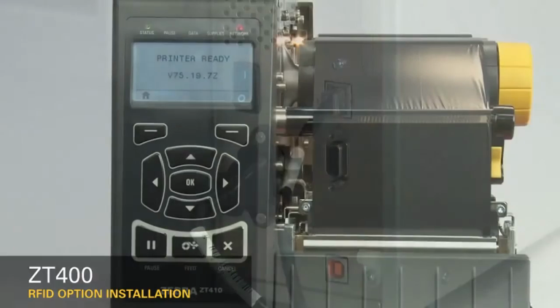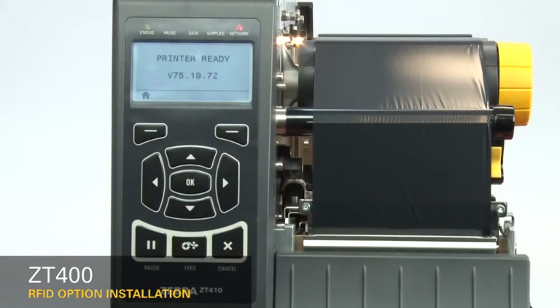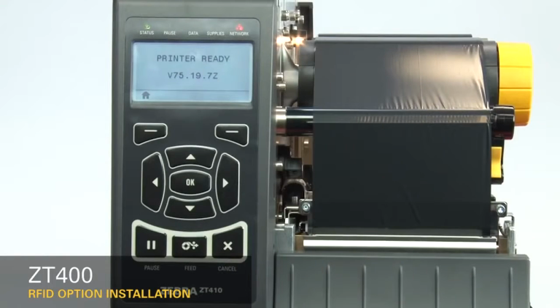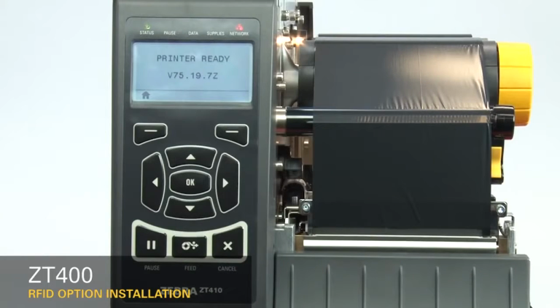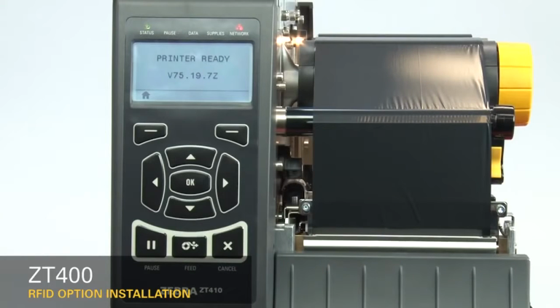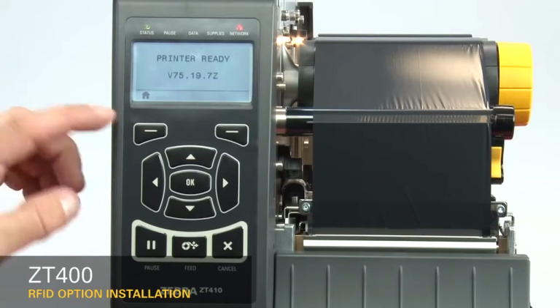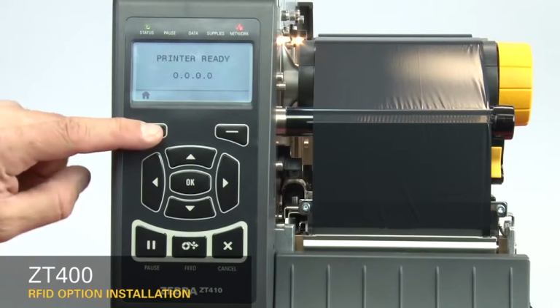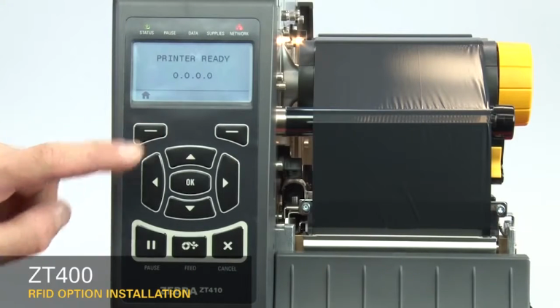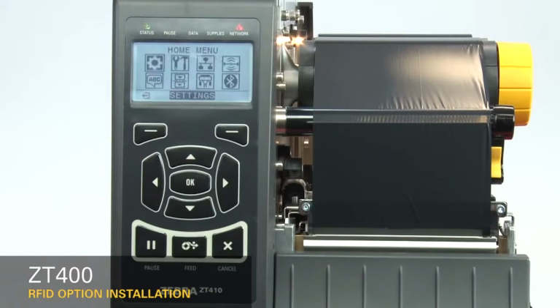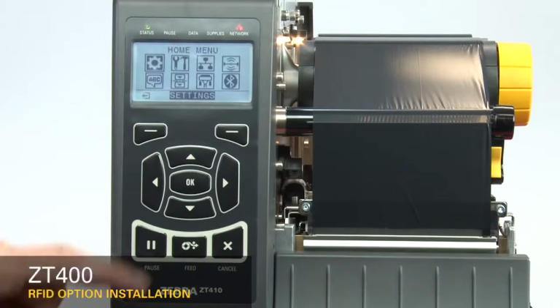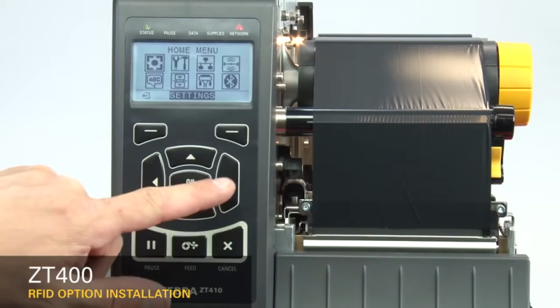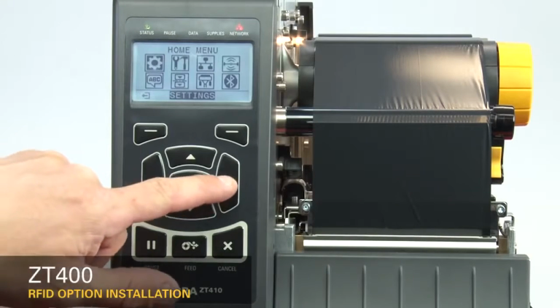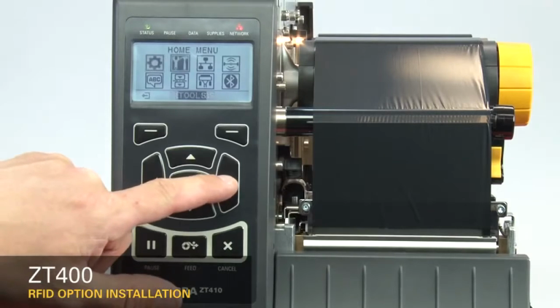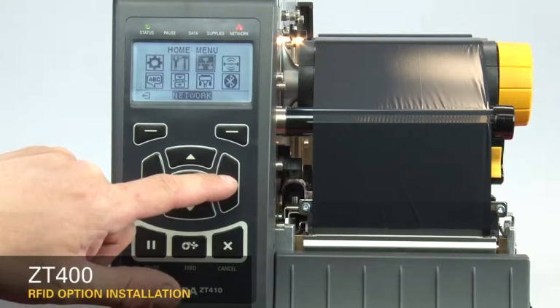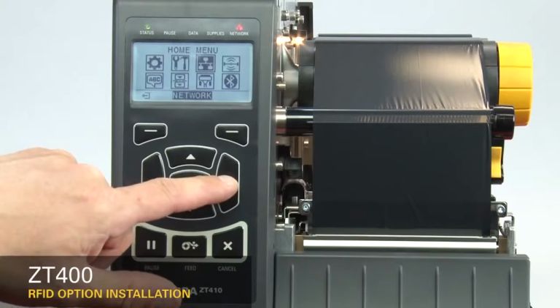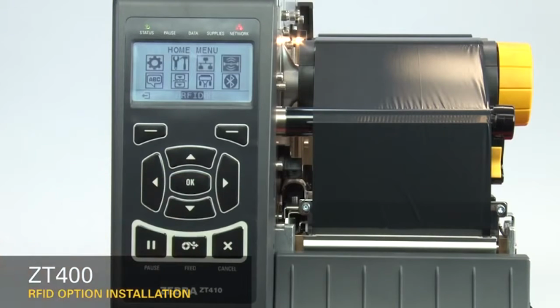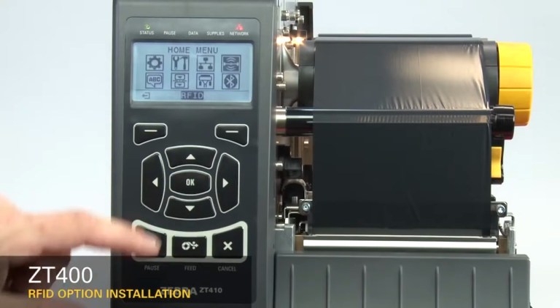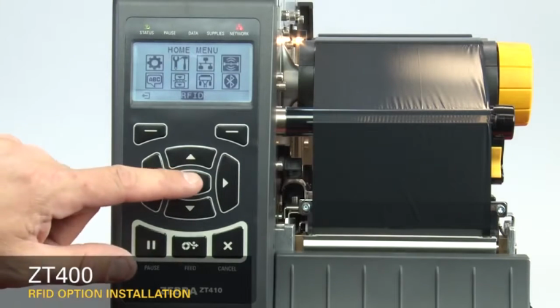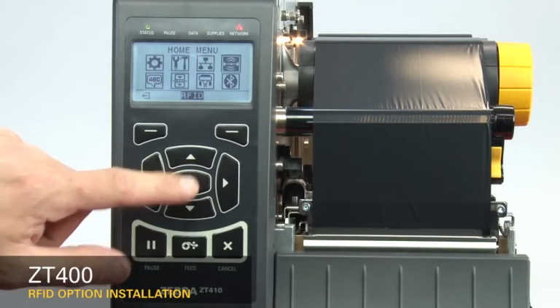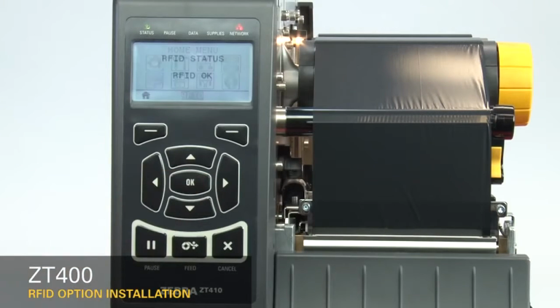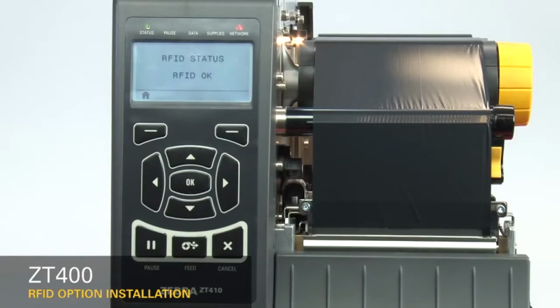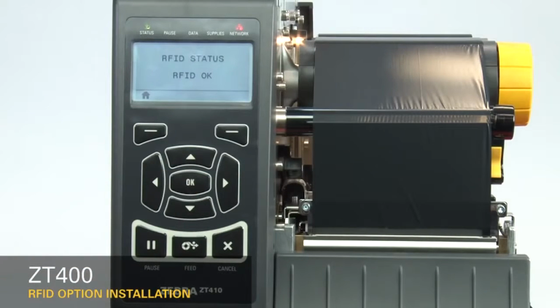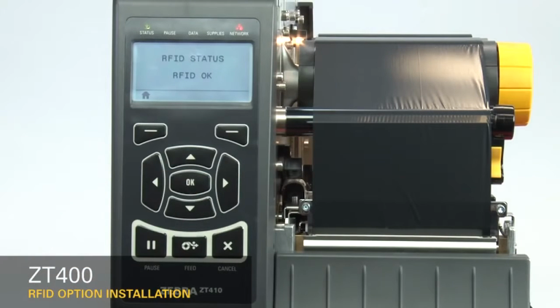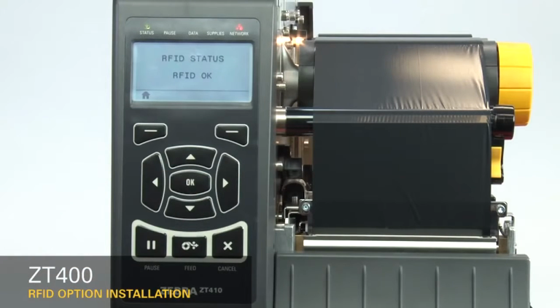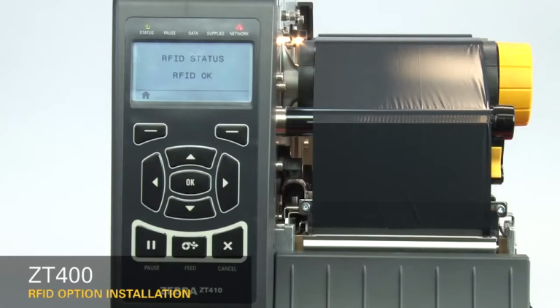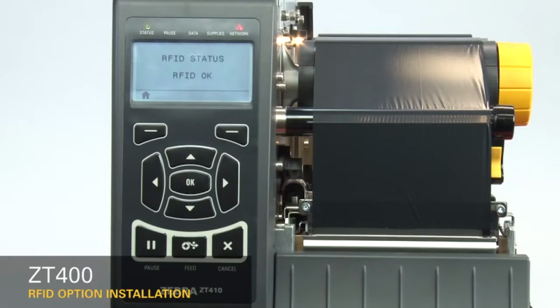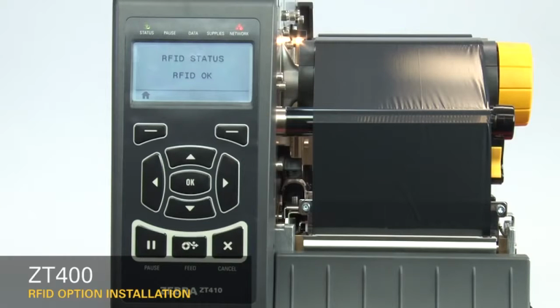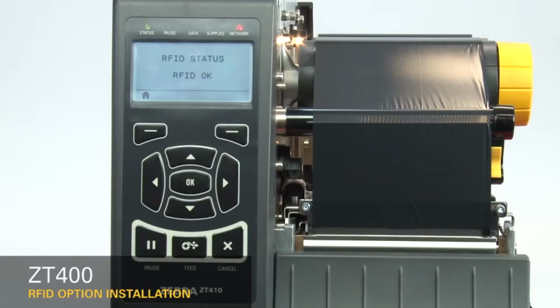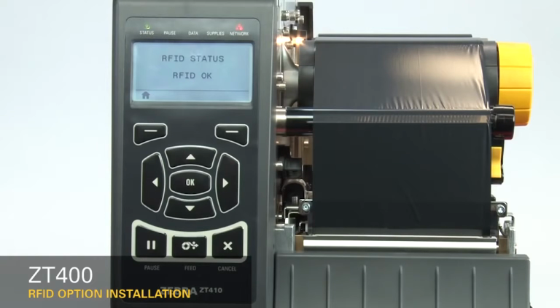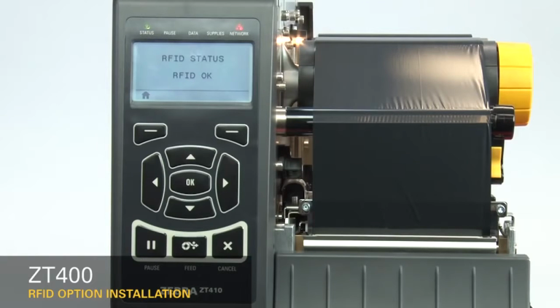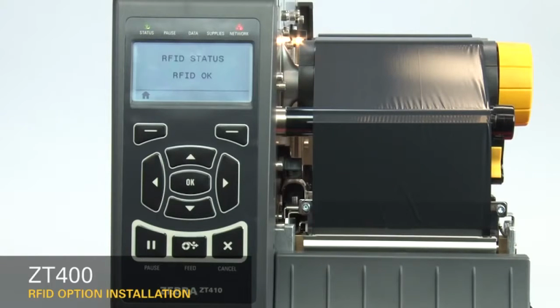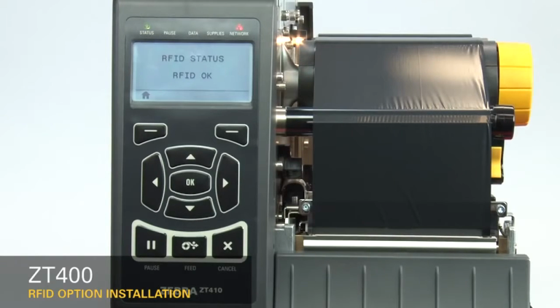Turn on the printer. Load ribbon and RFID media and calibrate the printer. On the home menu, select the RFID icon and press OK. The display will show RFID status: RFID OK. Installation was successful.